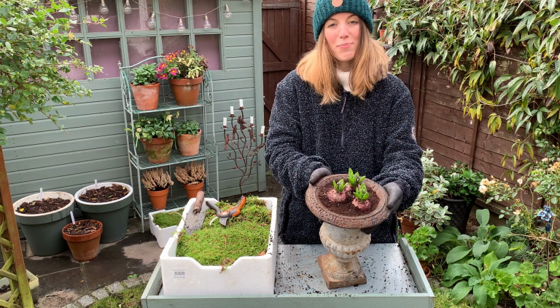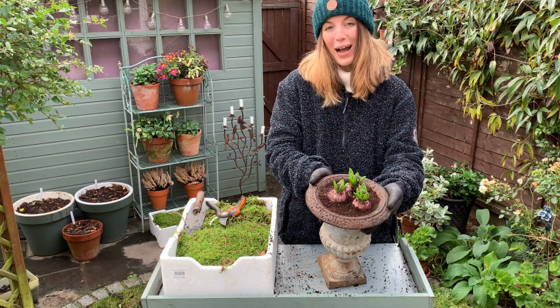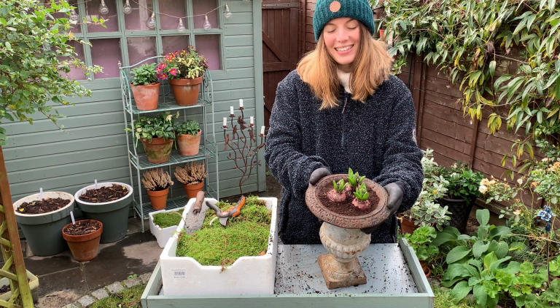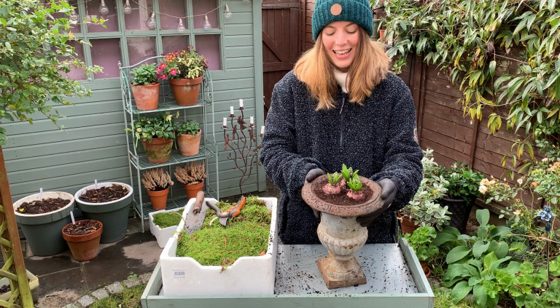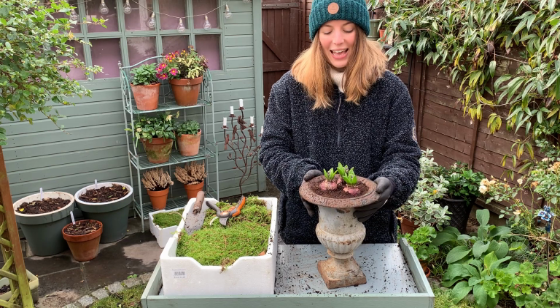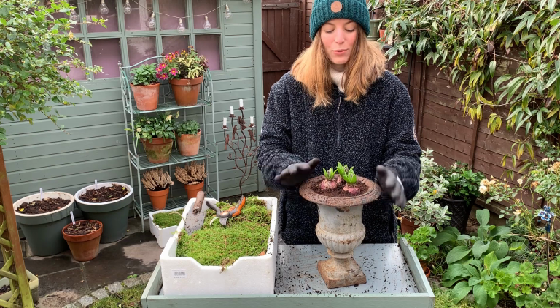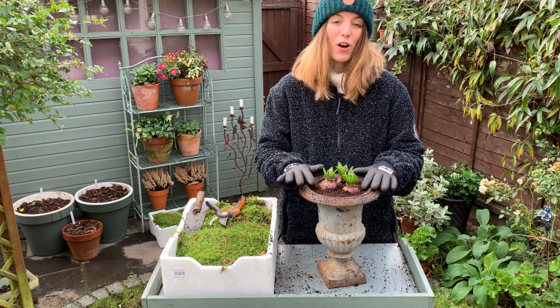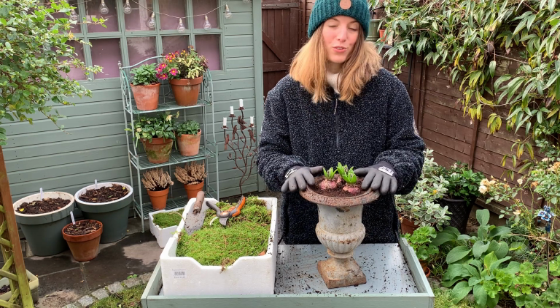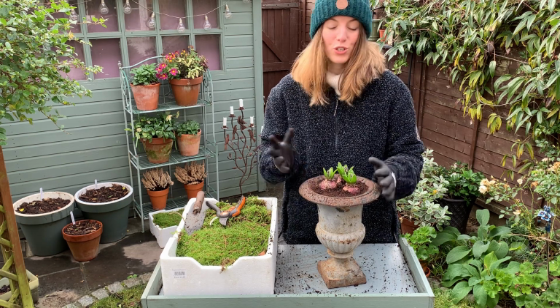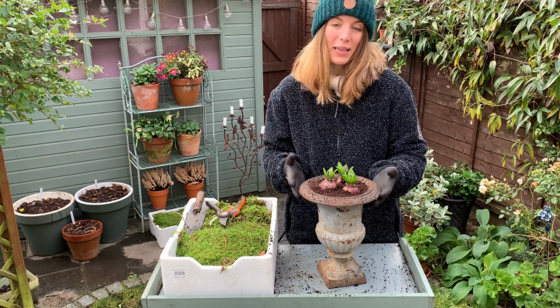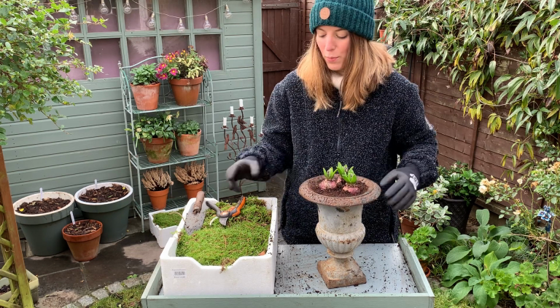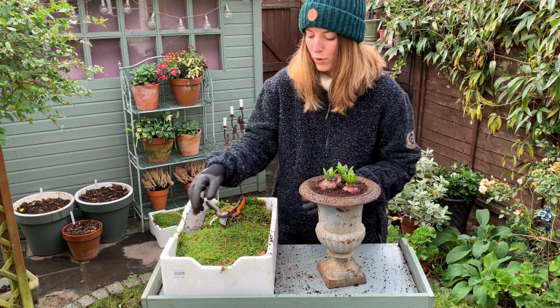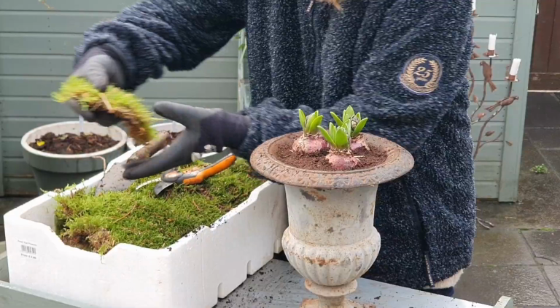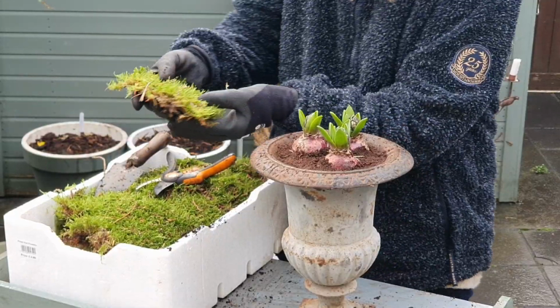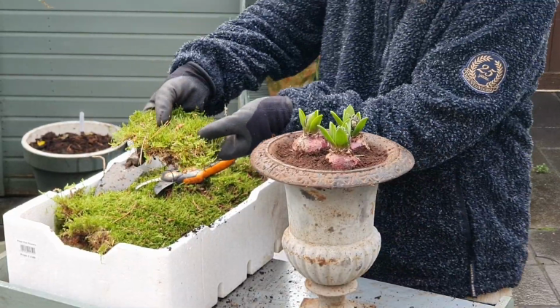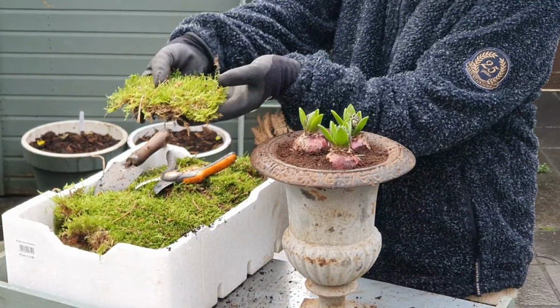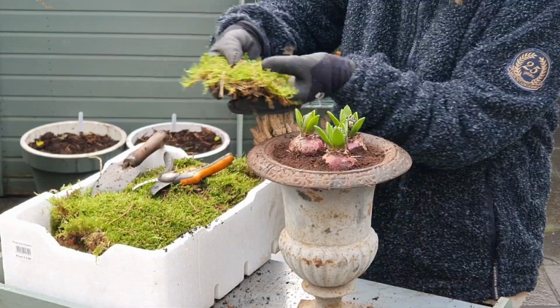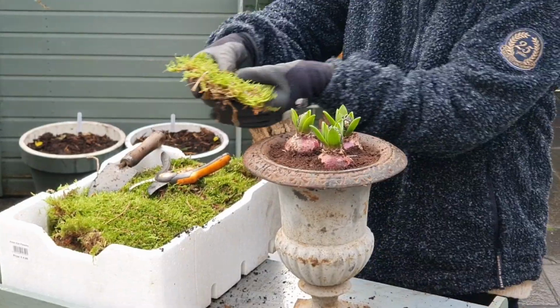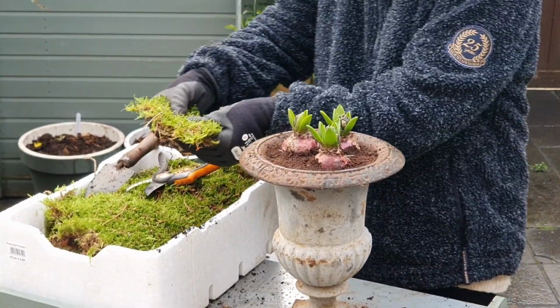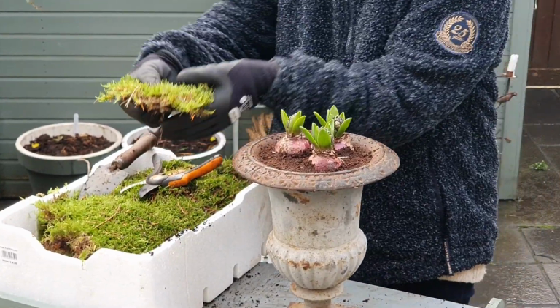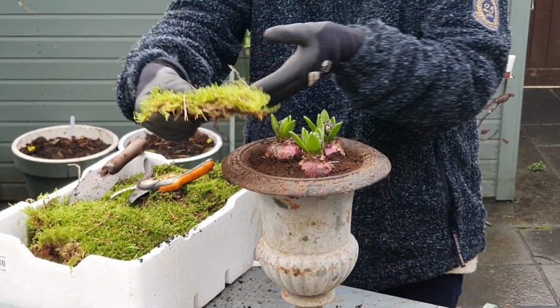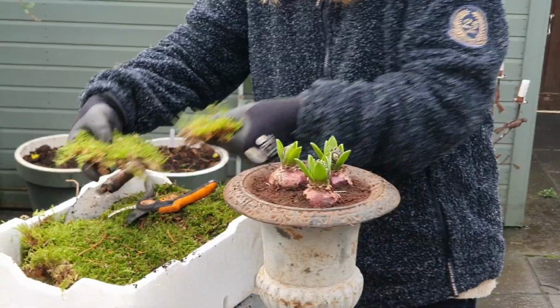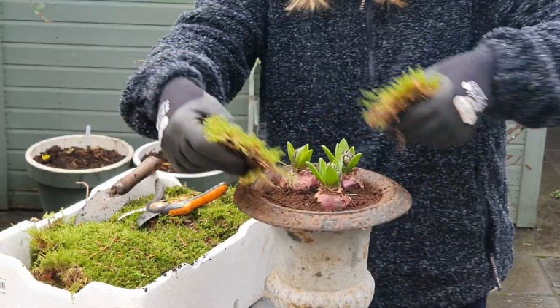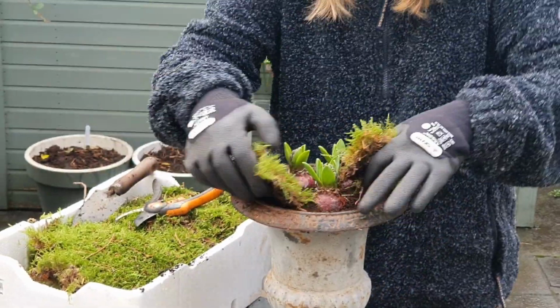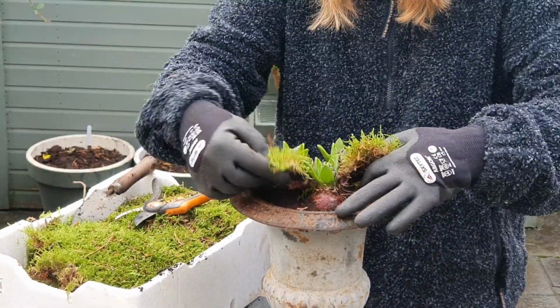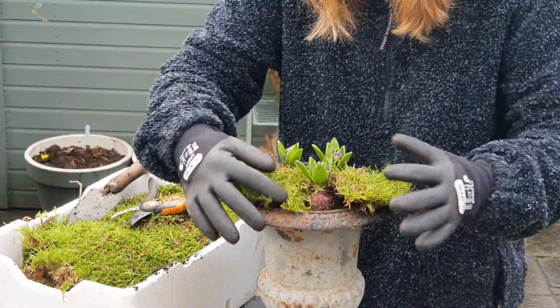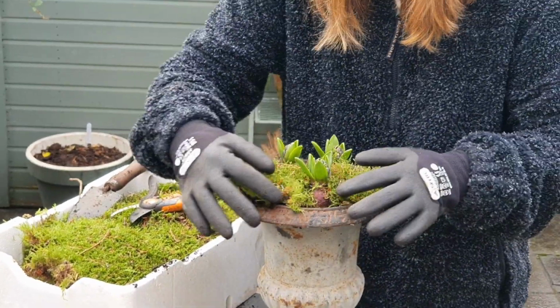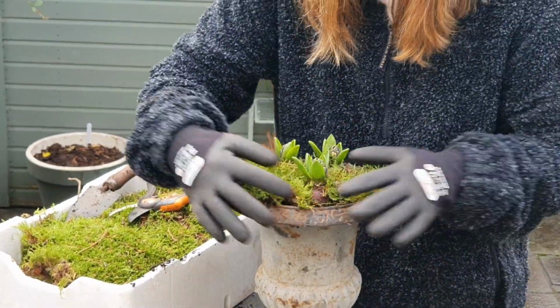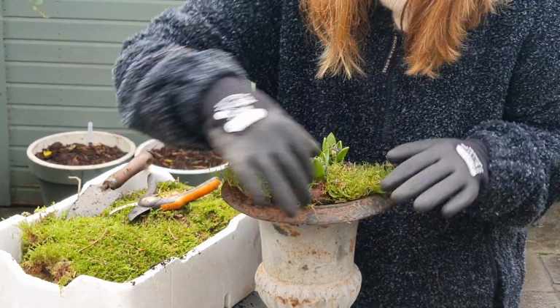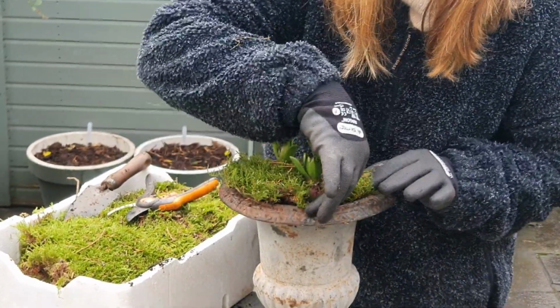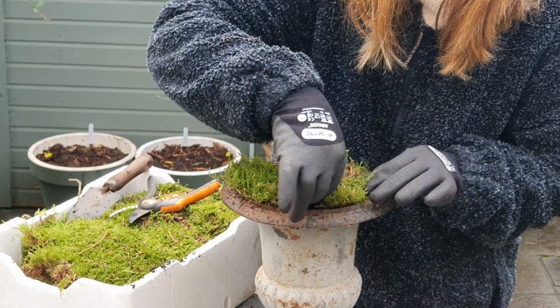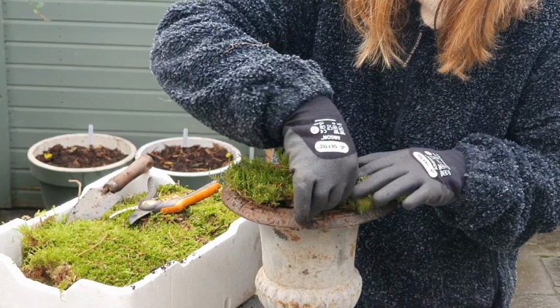I'm just going to take pieces of moss and lay them around my bulbs, just to give it a lovely finish.